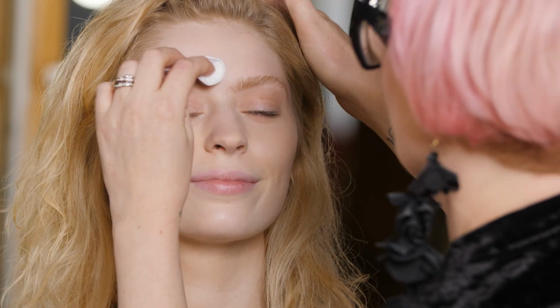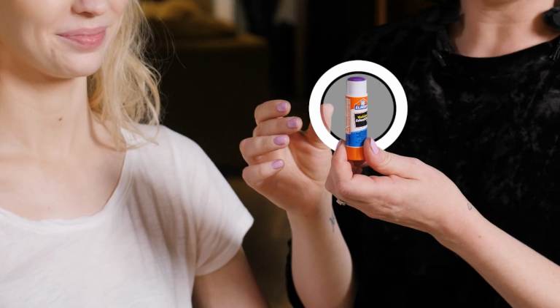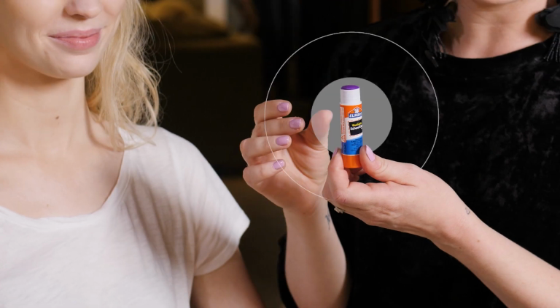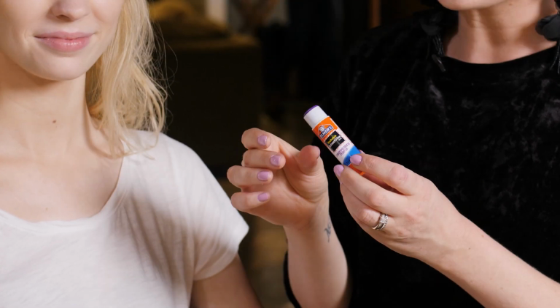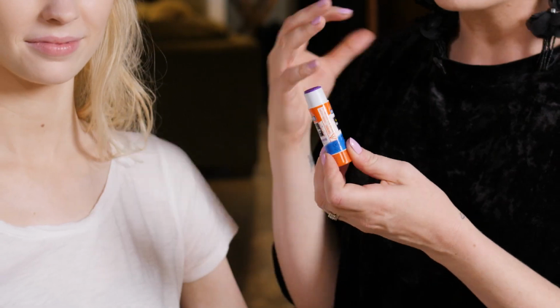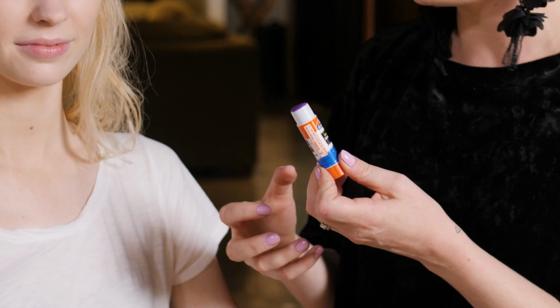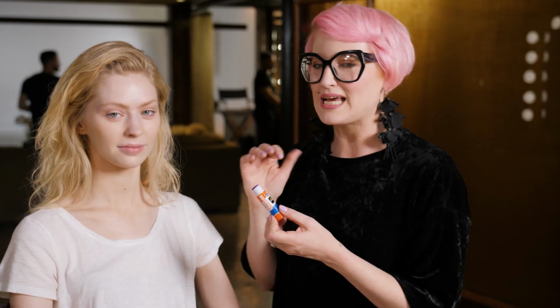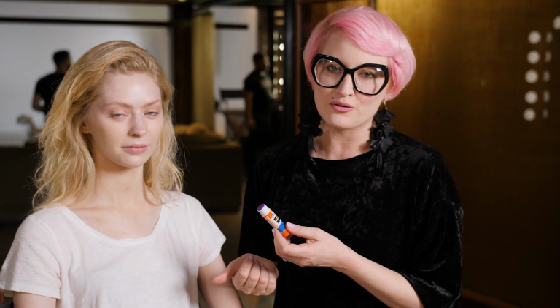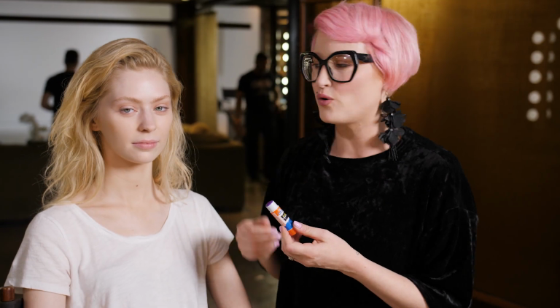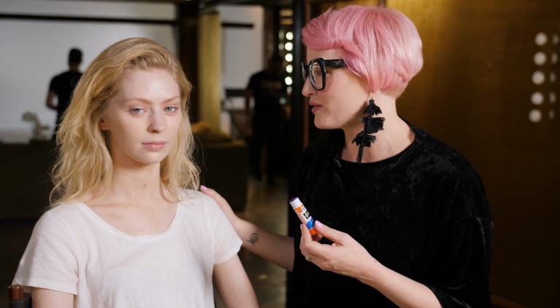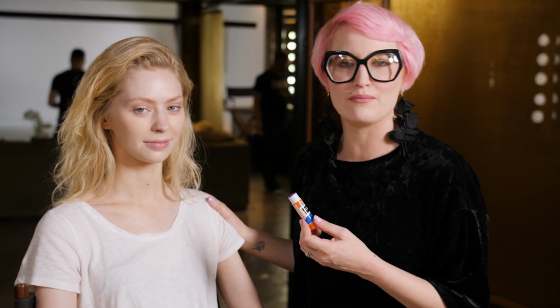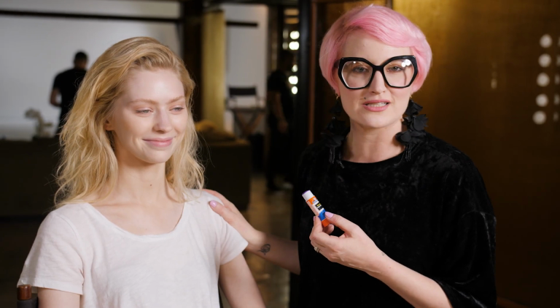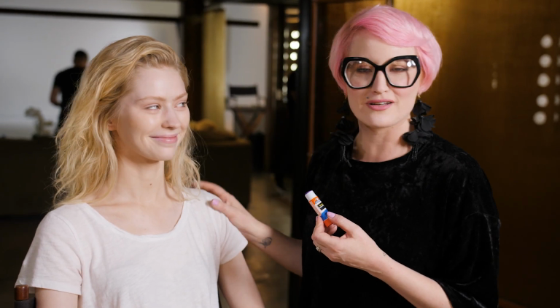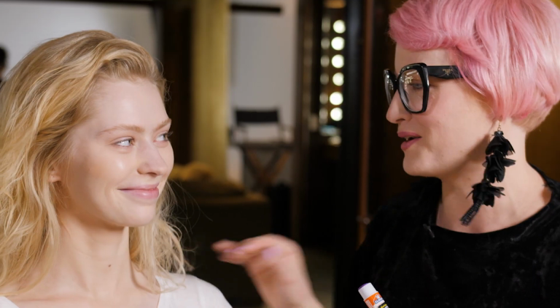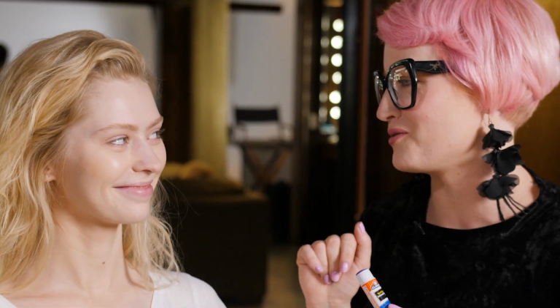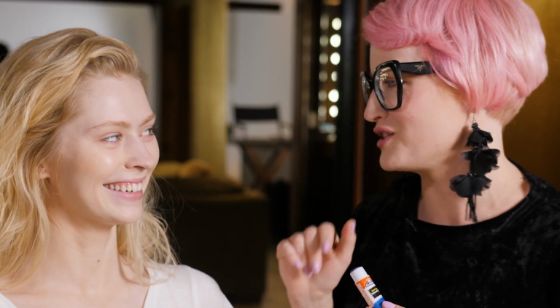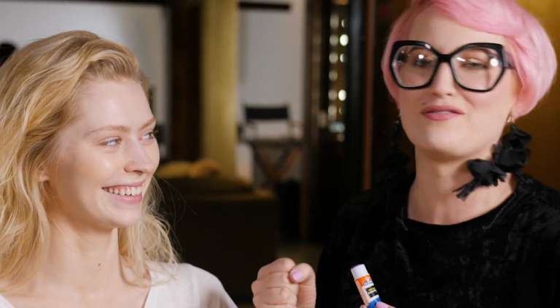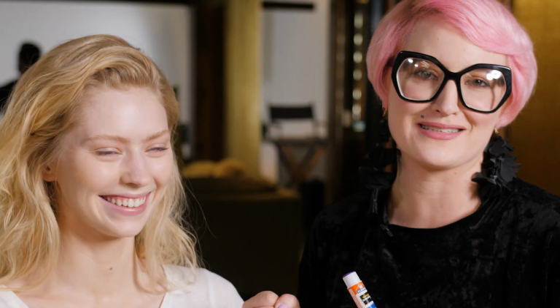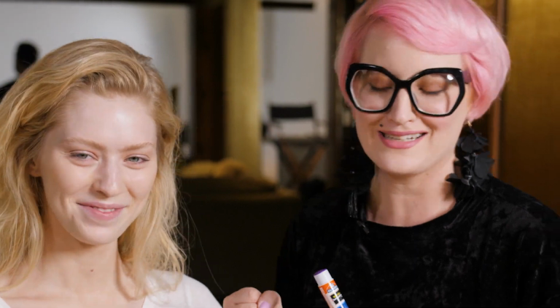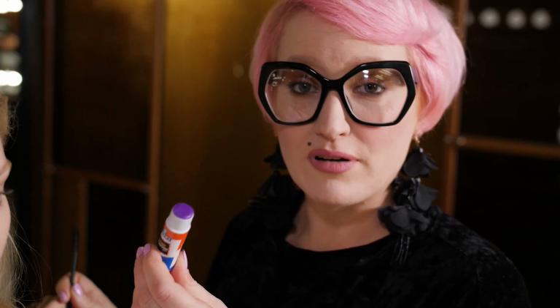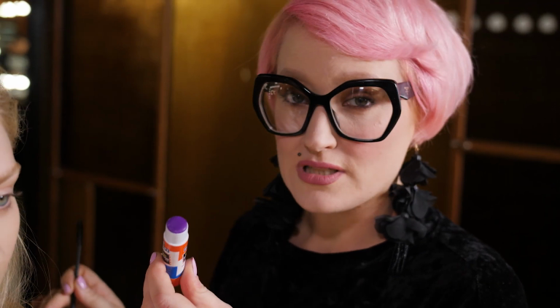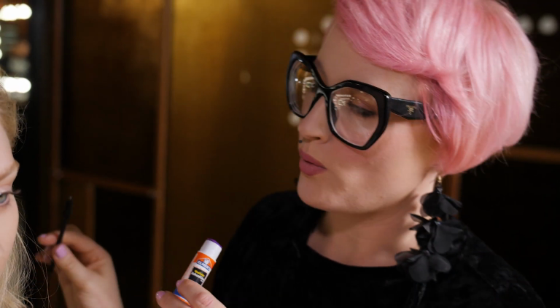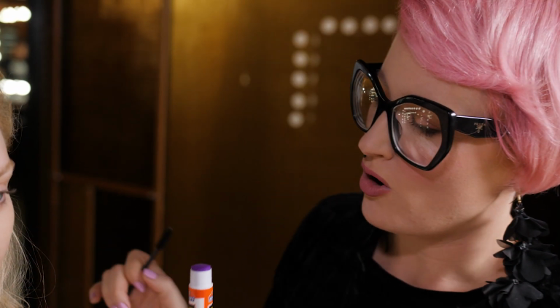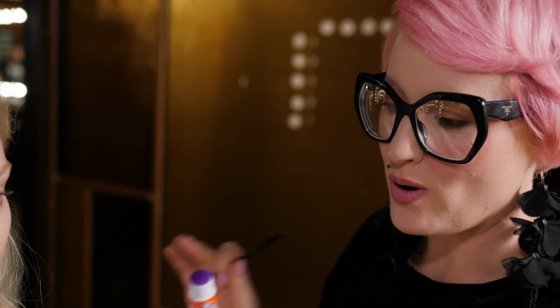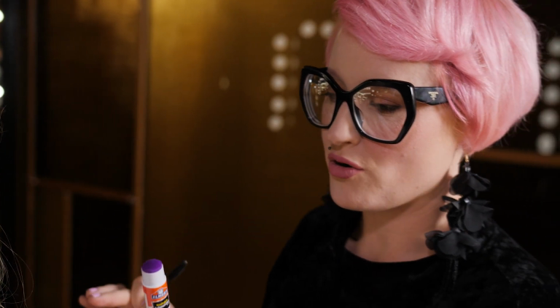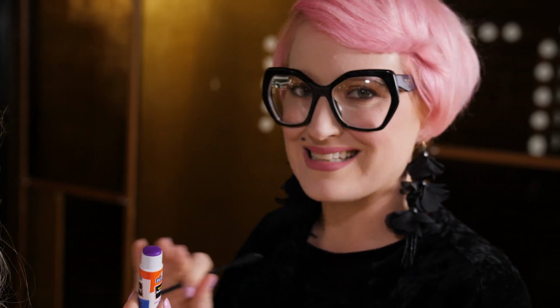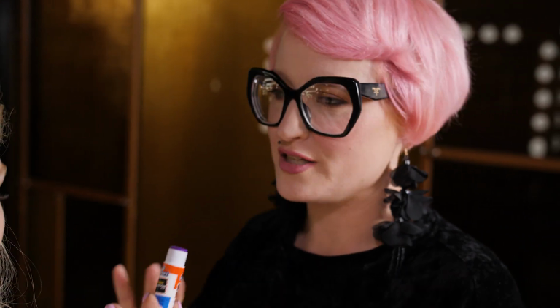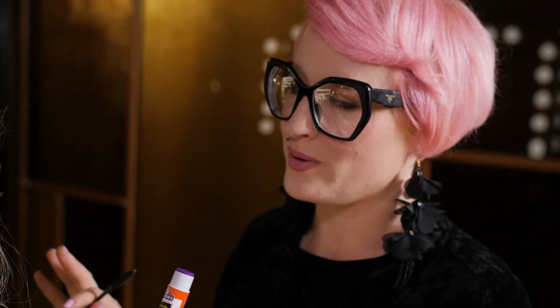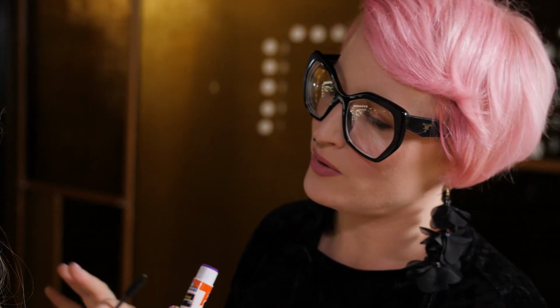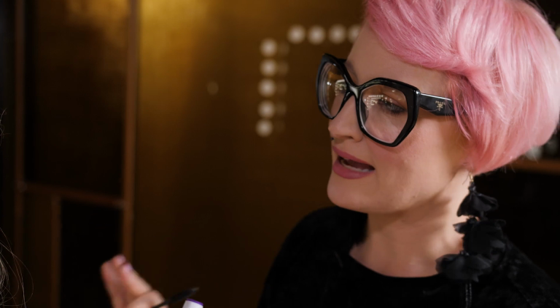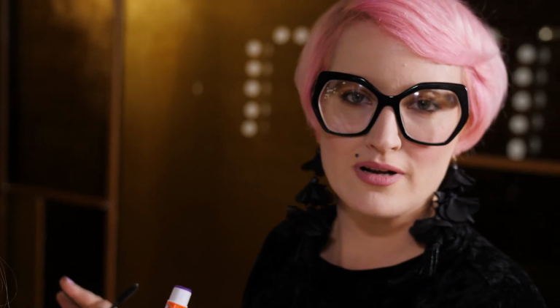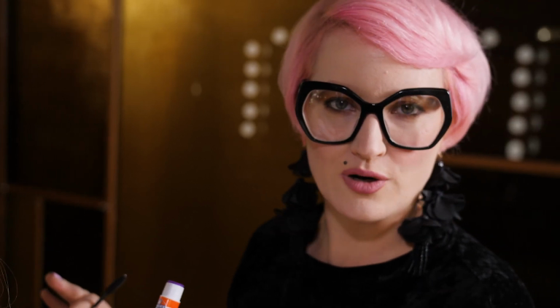I absolutely love using a glue stick. It's water soluble, it's easy to remove — all the good things that our model wants to hear. It is not going to be hard to remove and she's going to have eyebrows at the end. I really love using the purple one as well because once it's dry, it's clear, so you know exactly when you can layer the products over the top.